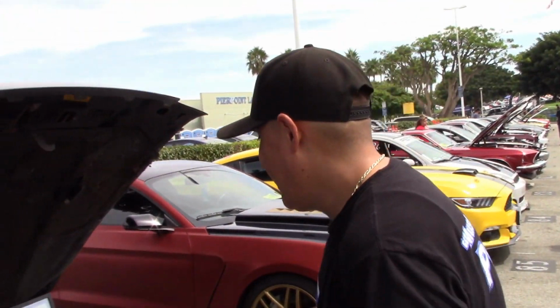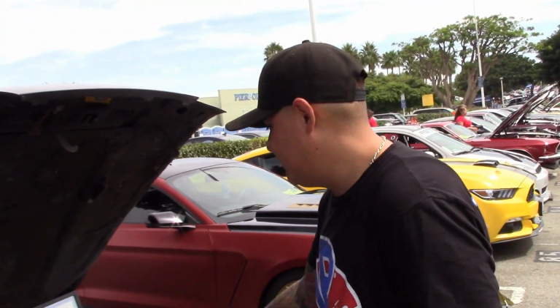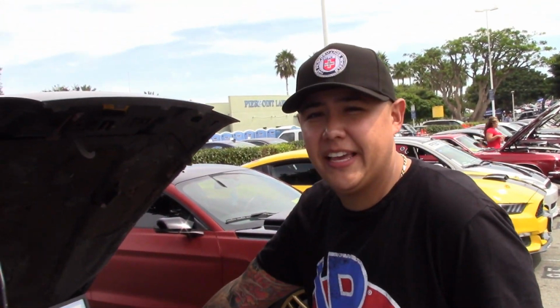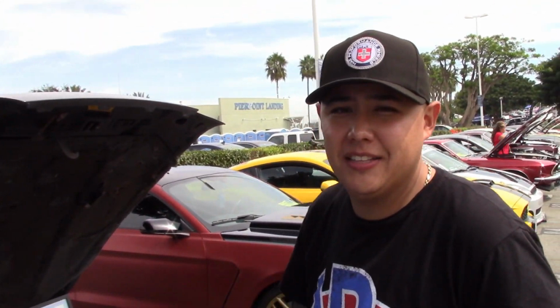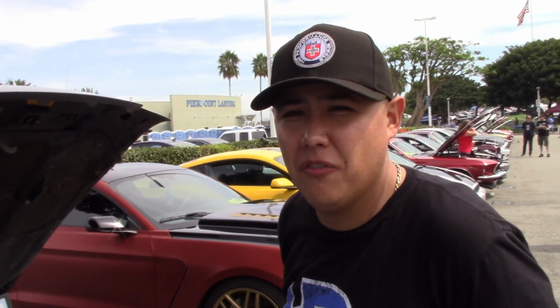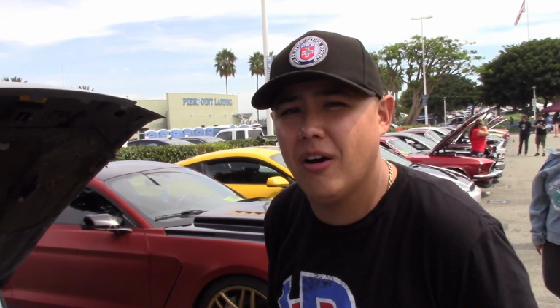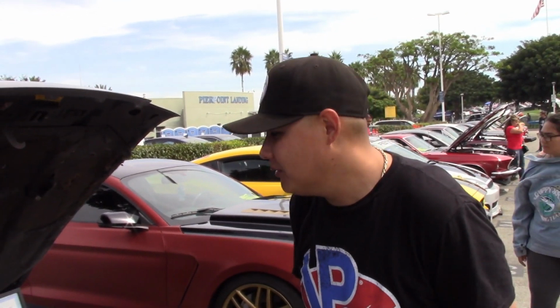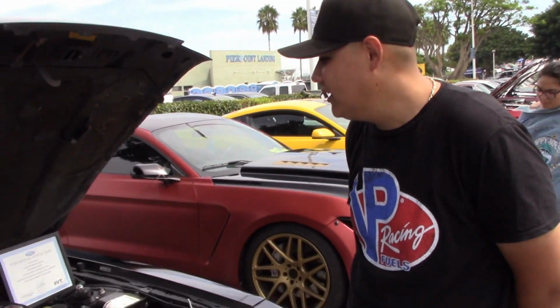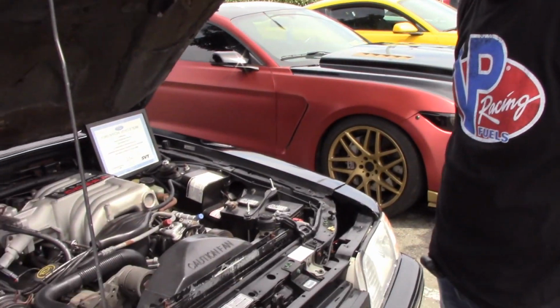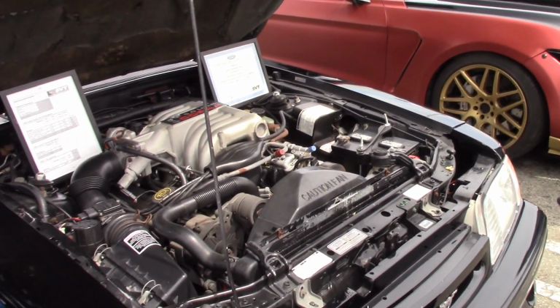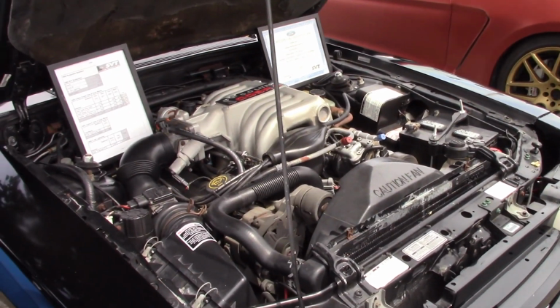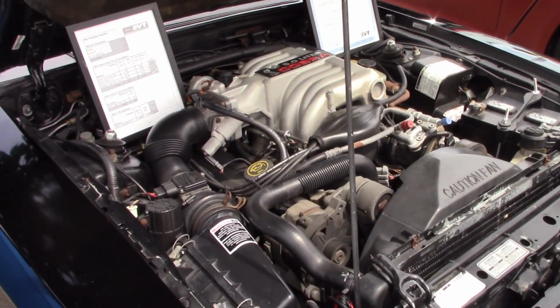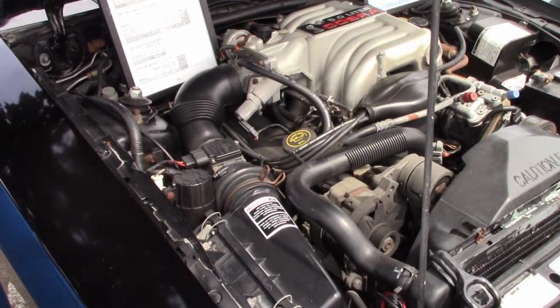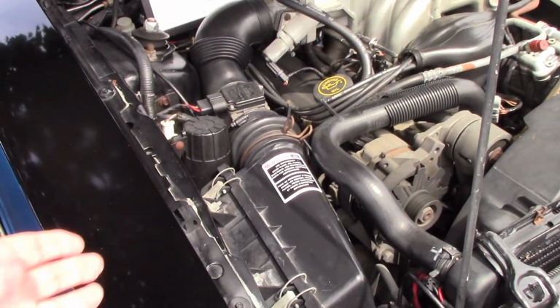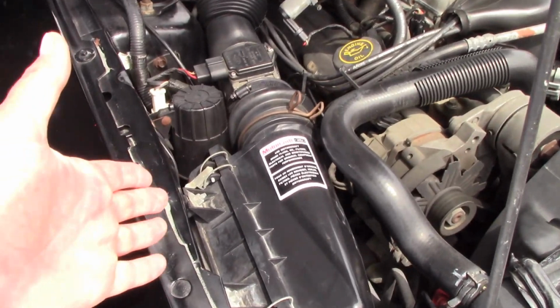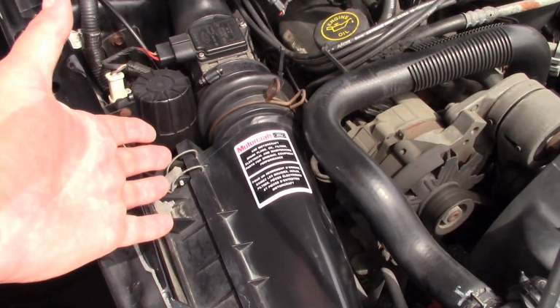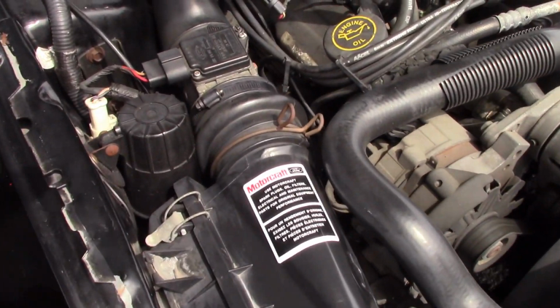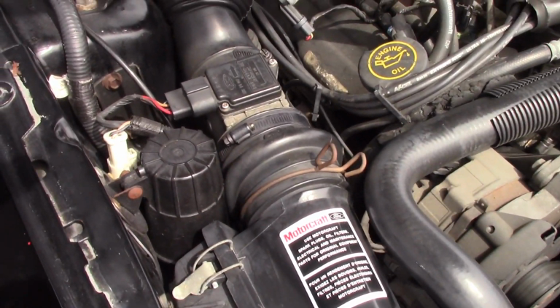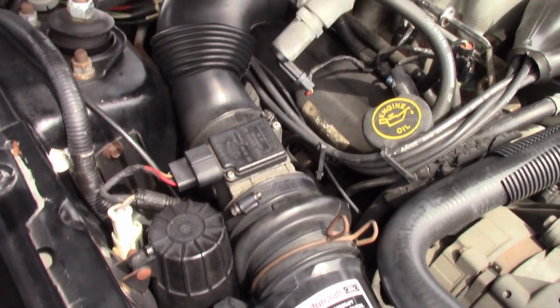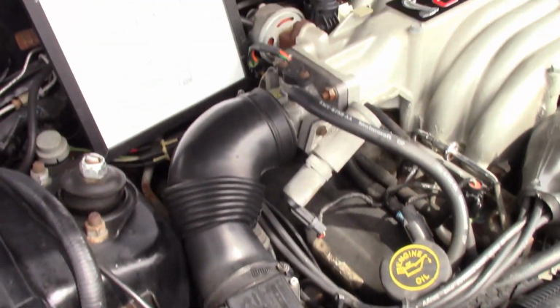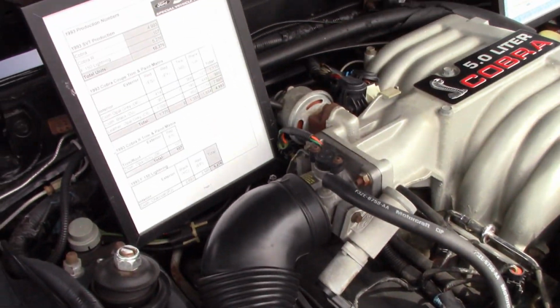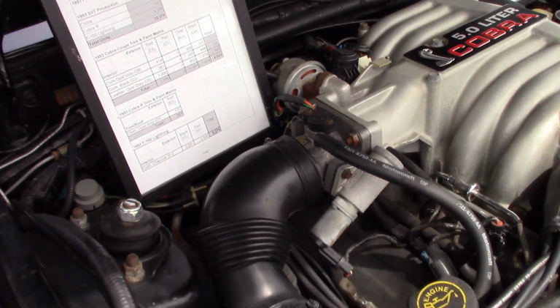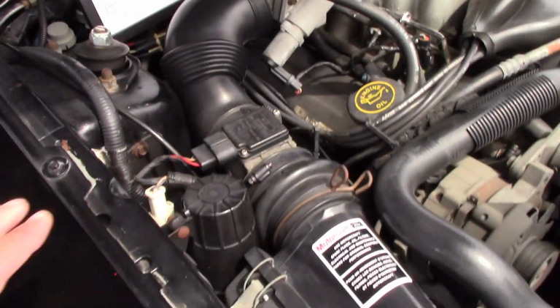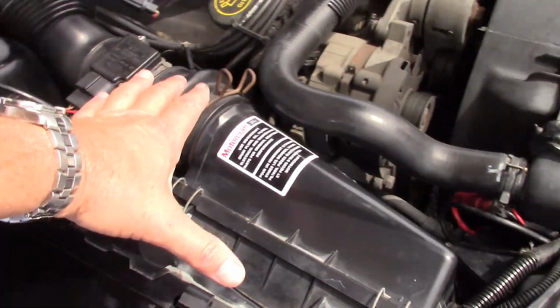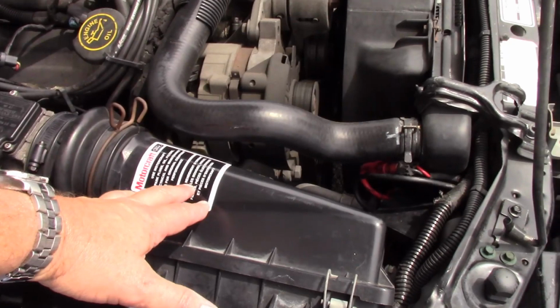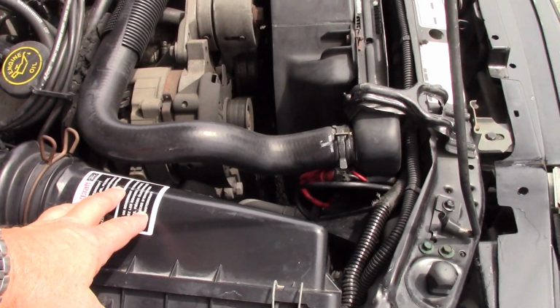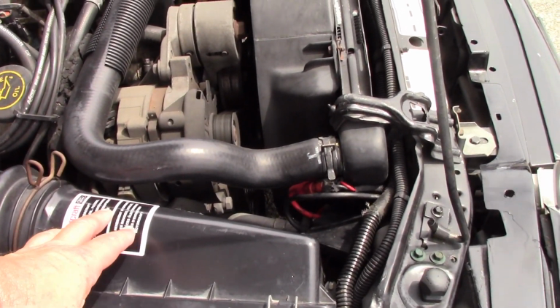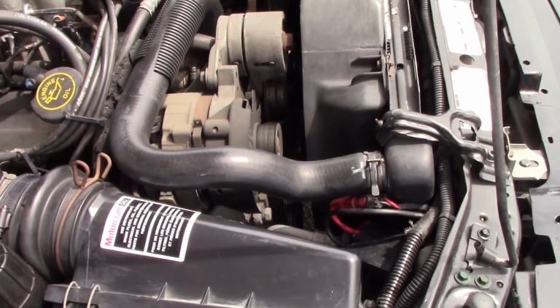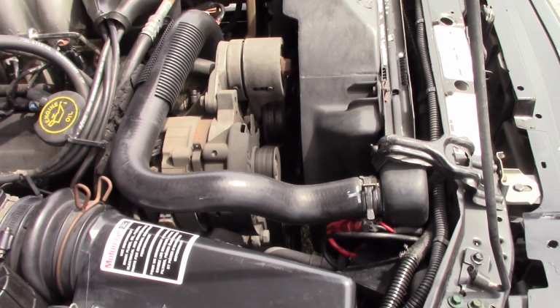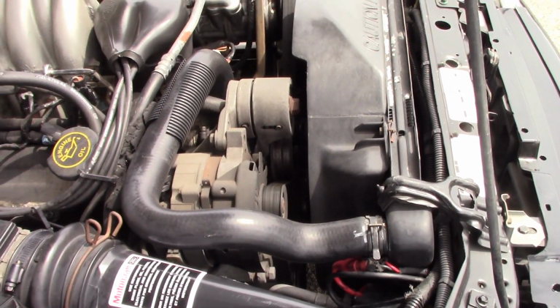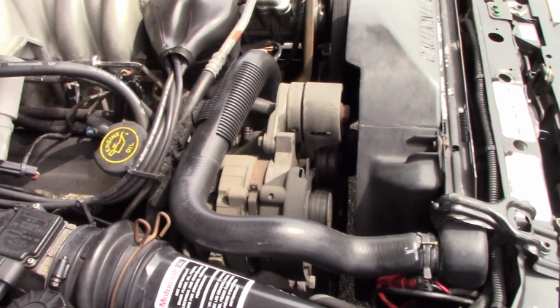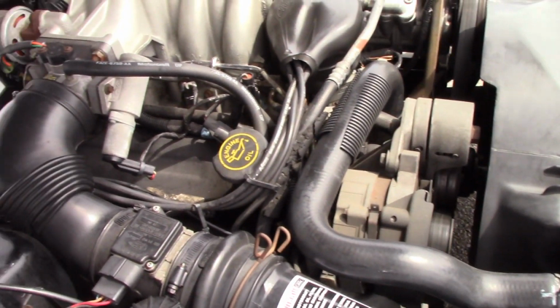You can actually still to this day get that intake from LMR Racing — they still offer that one. You can get the stock air box, stock filter, stock everything pretty much. I bet these are hard to find if you're trying to restore one now. Yeah, it's very, very hard.